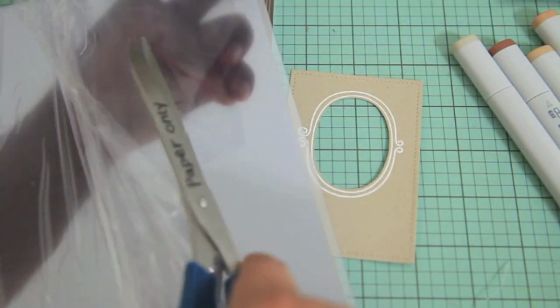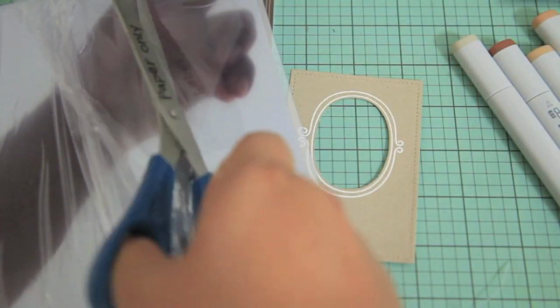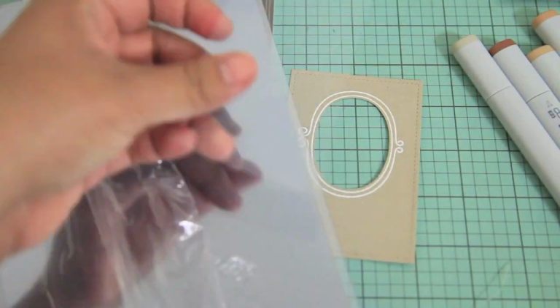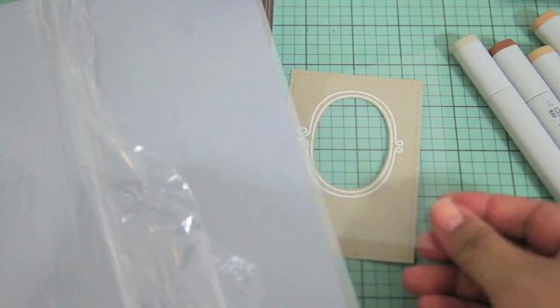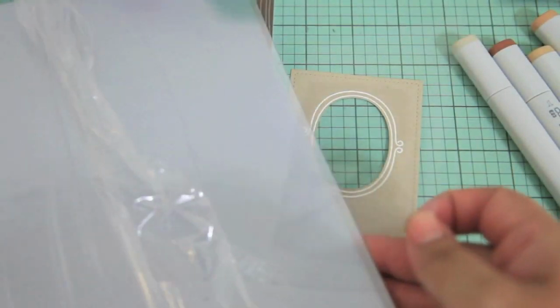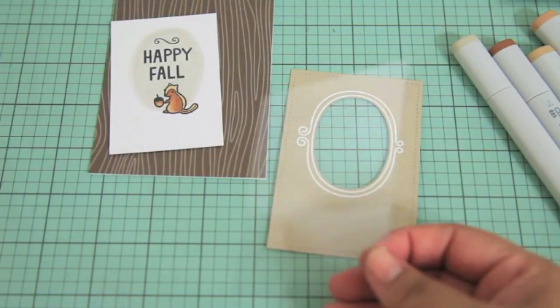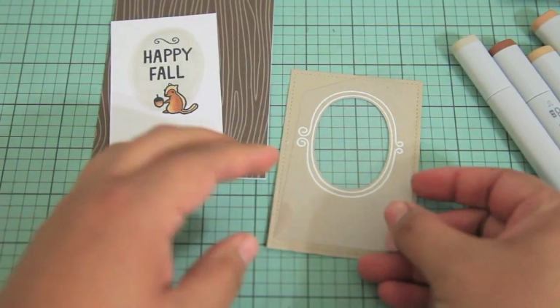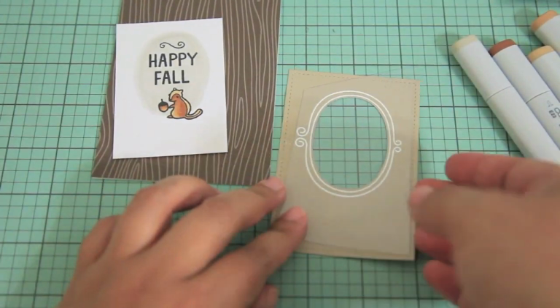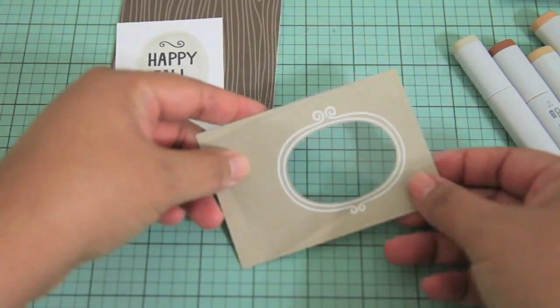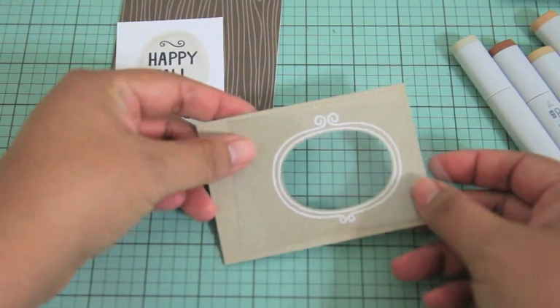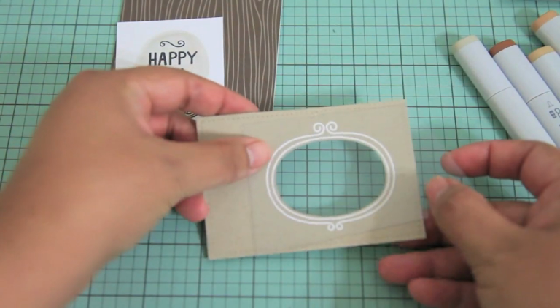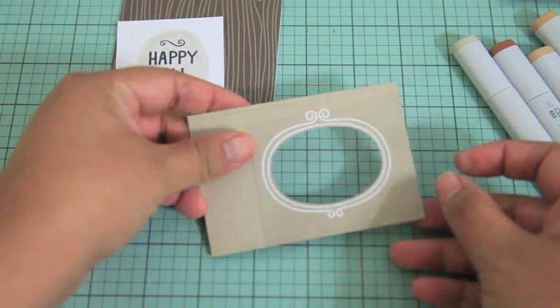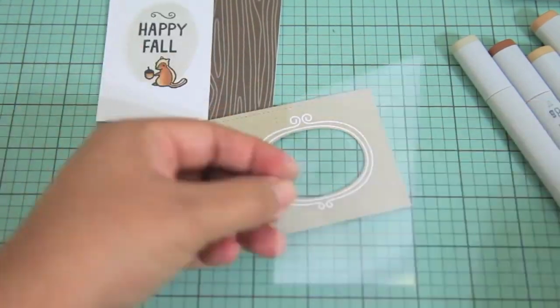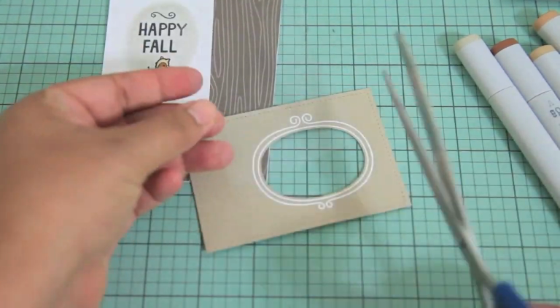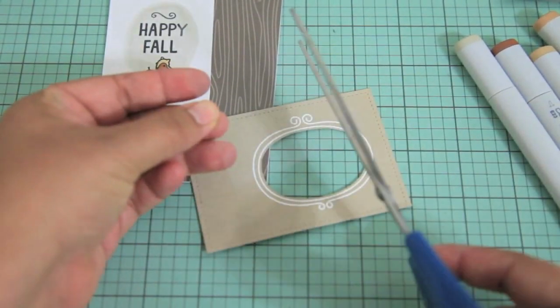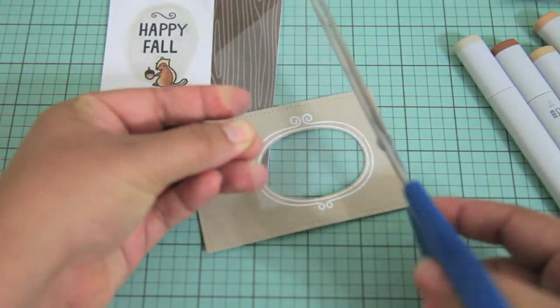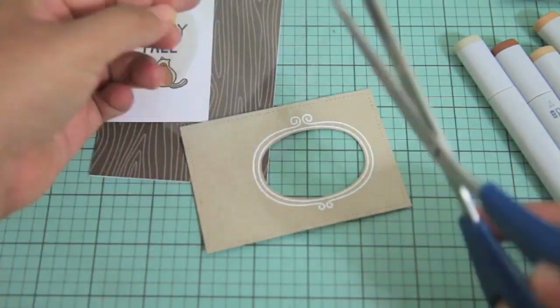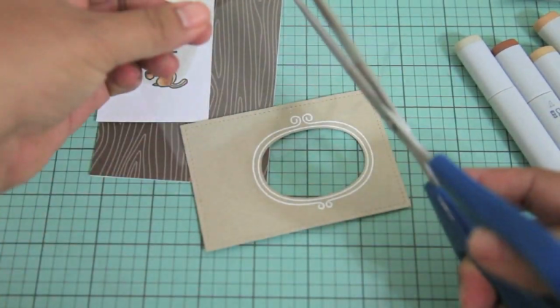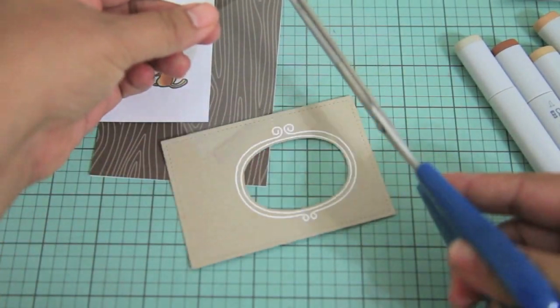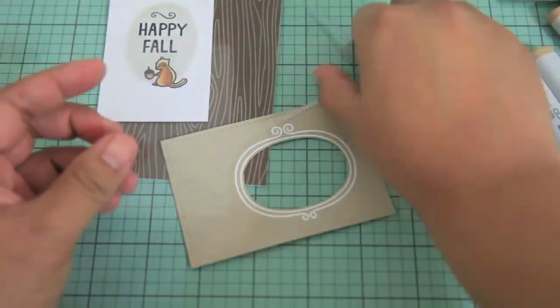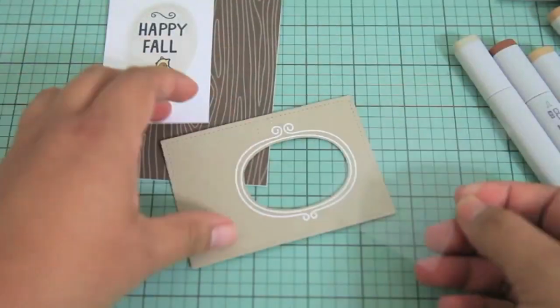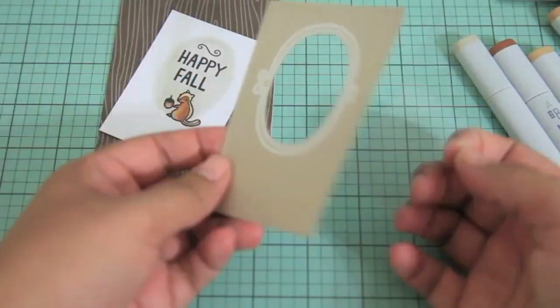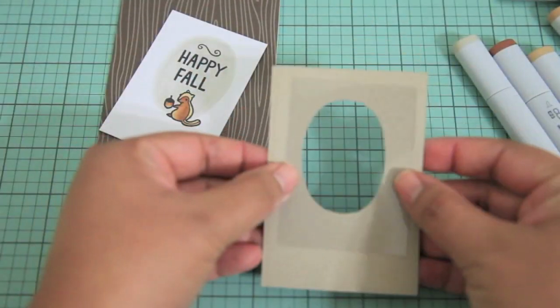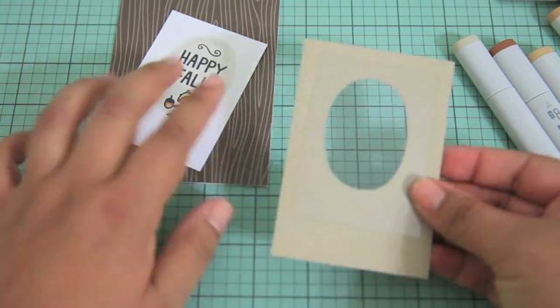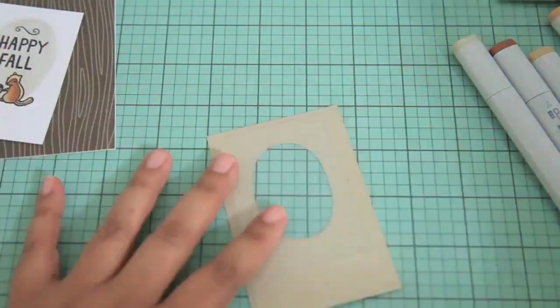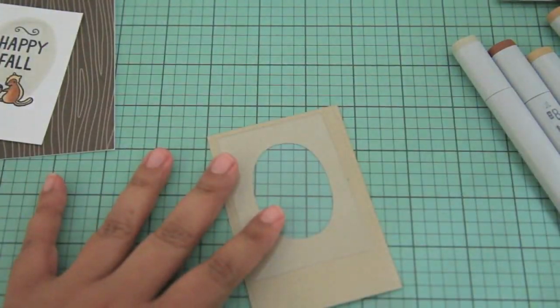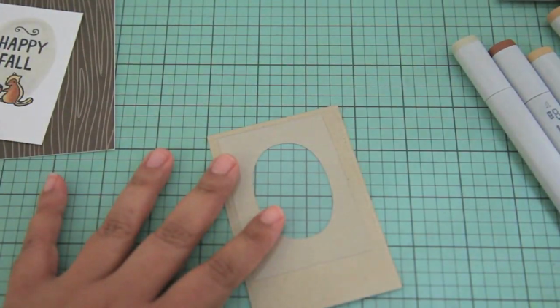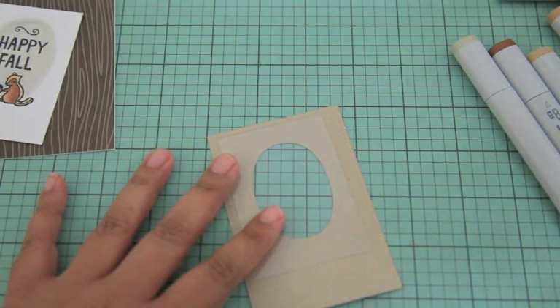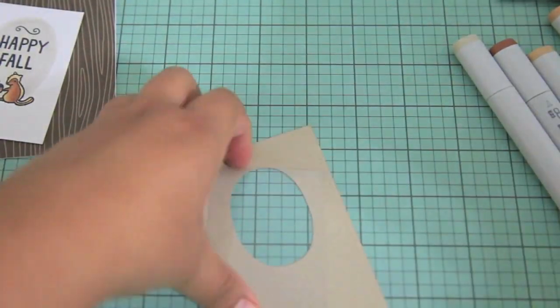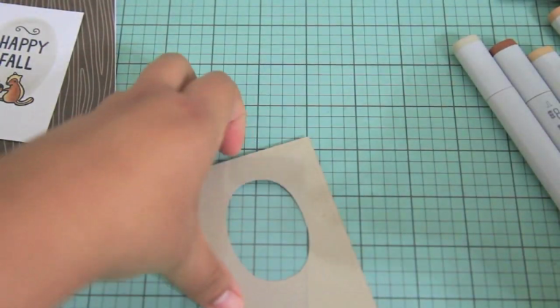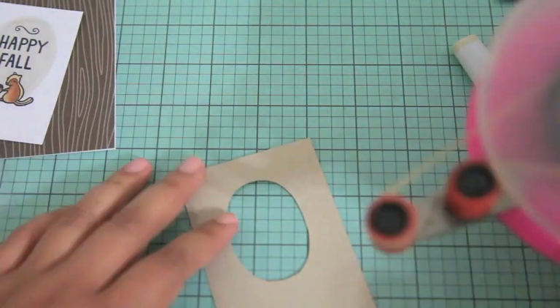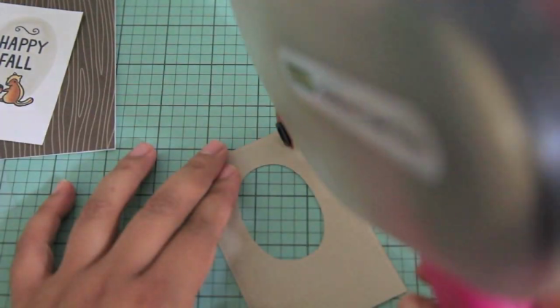Now I'm going to cut off a piece of this acetate and adhere it to the back of the panel using a tape runner.